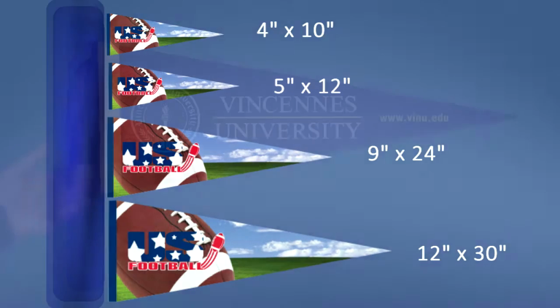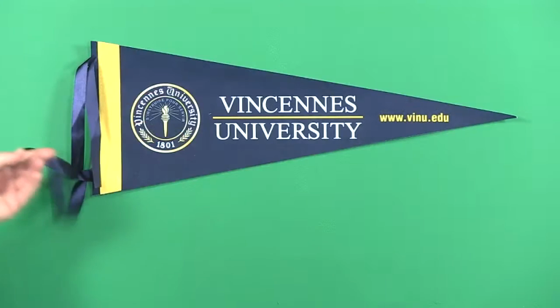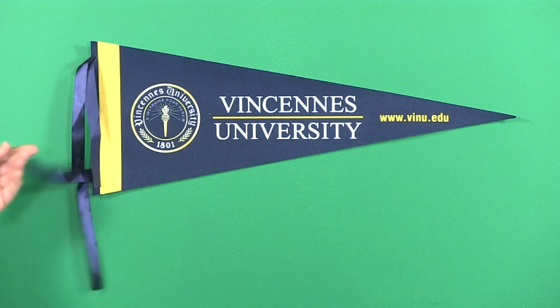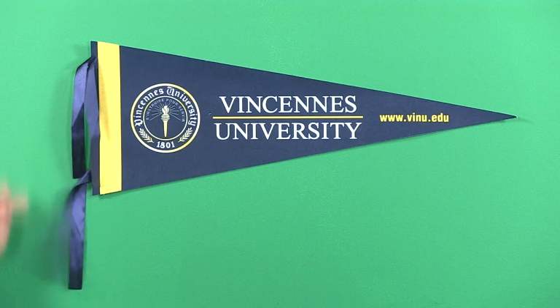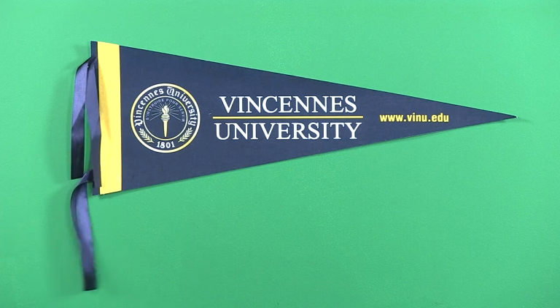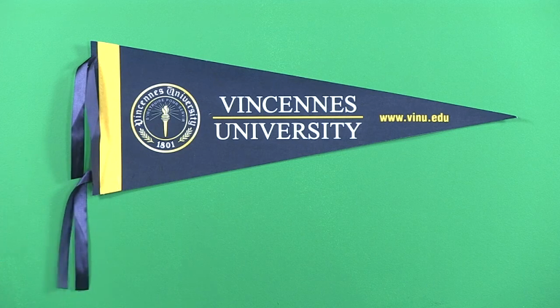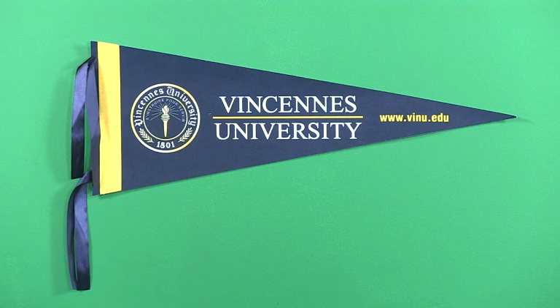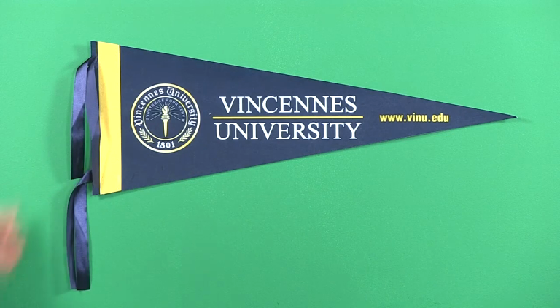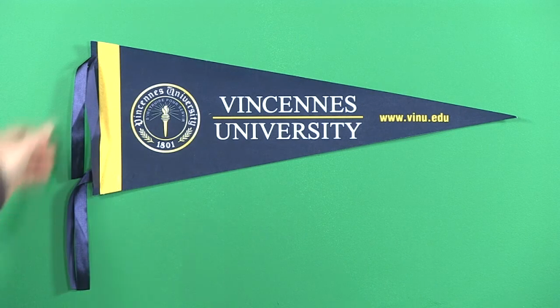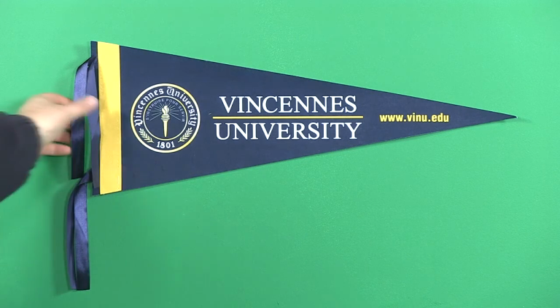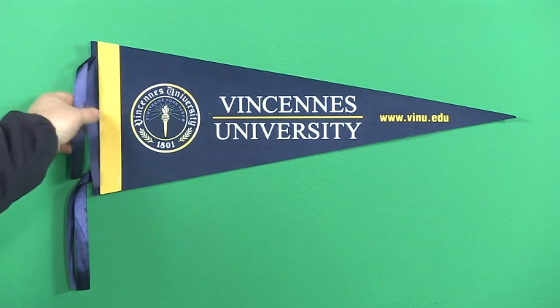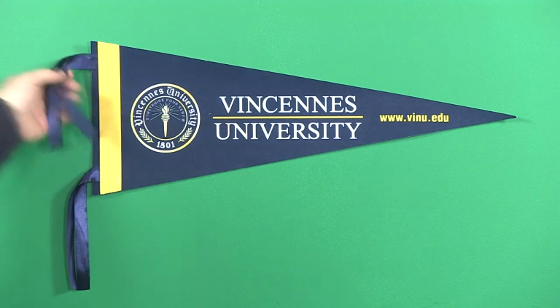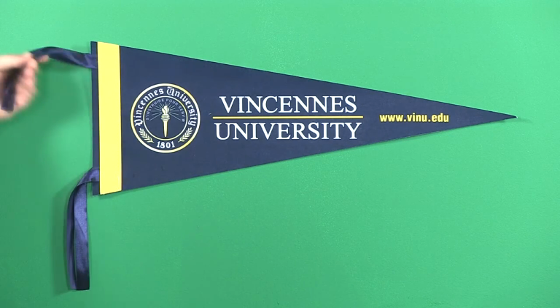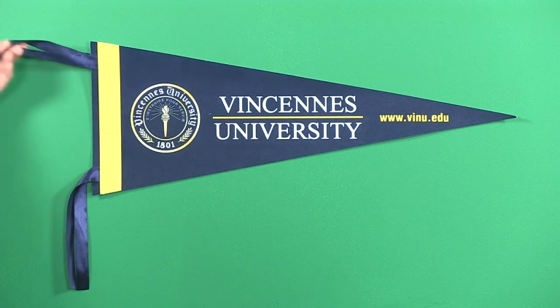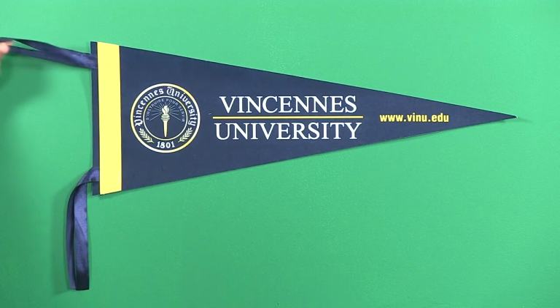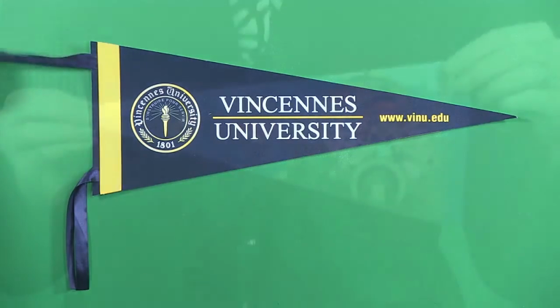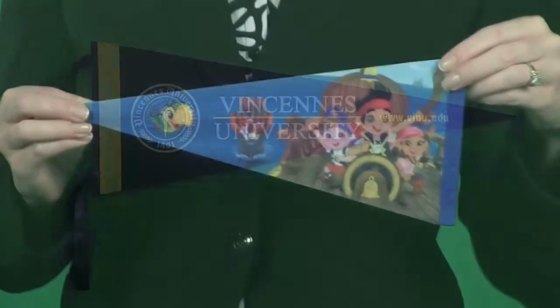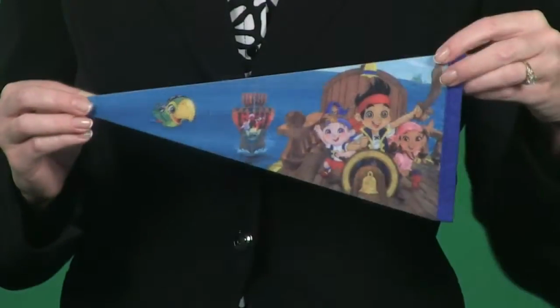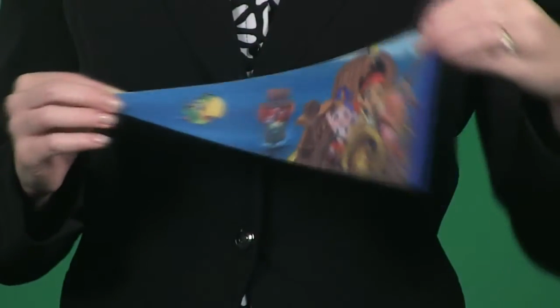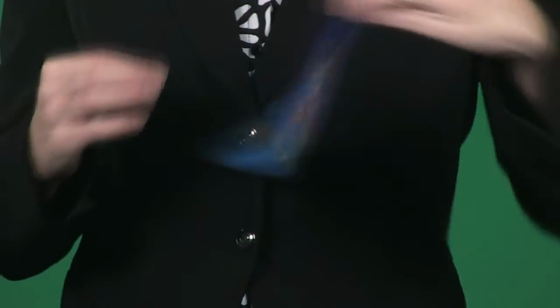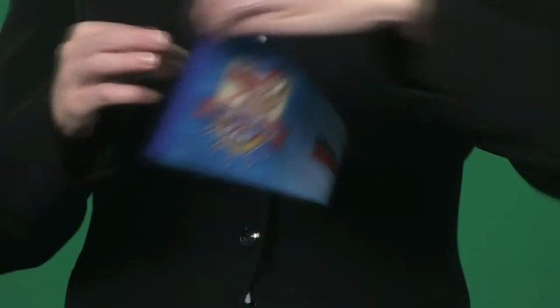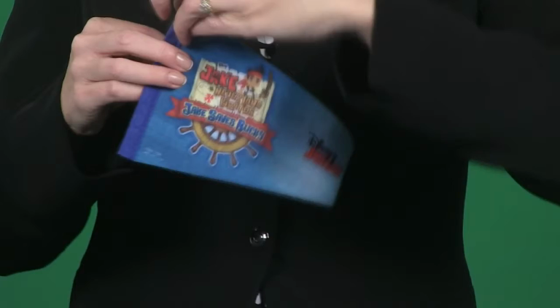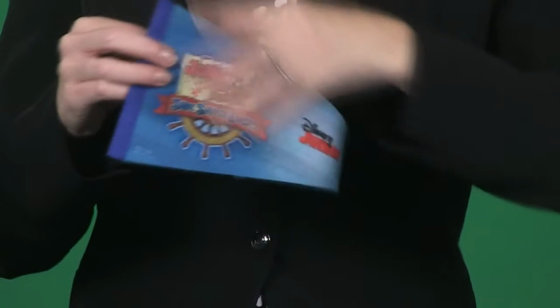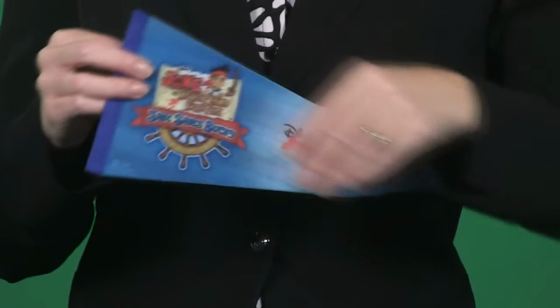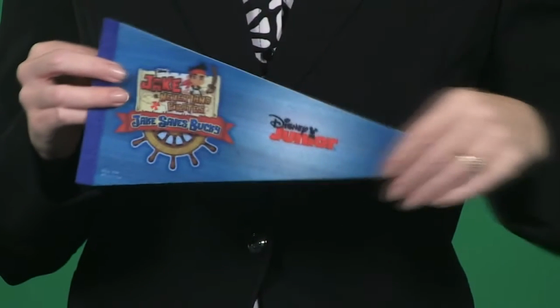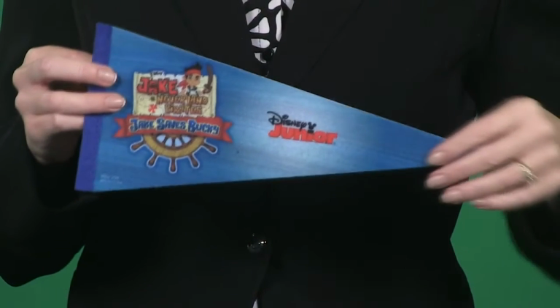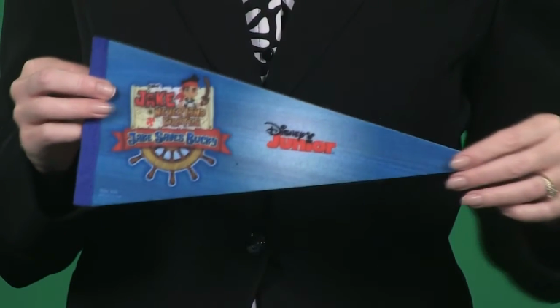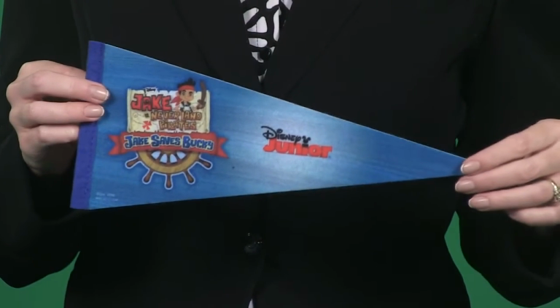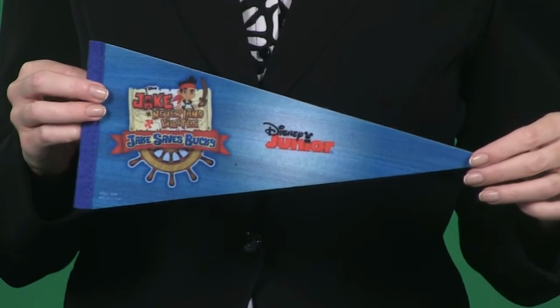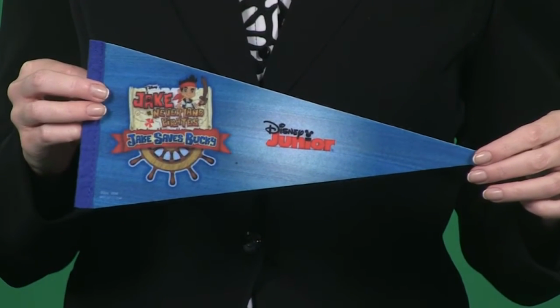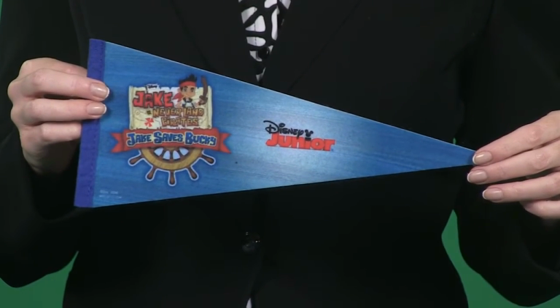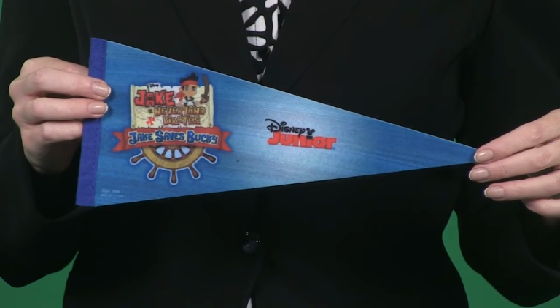Quinn pennants start with top quality white felt and then are digitally printed, so there are no limitations on your design or the amount of colors, and no setup charges.